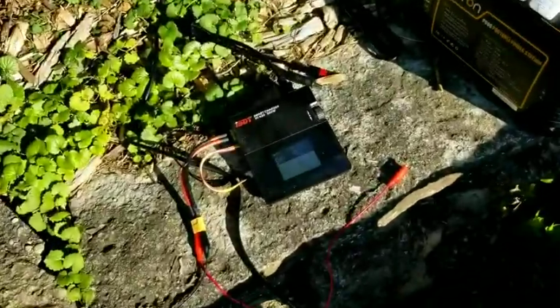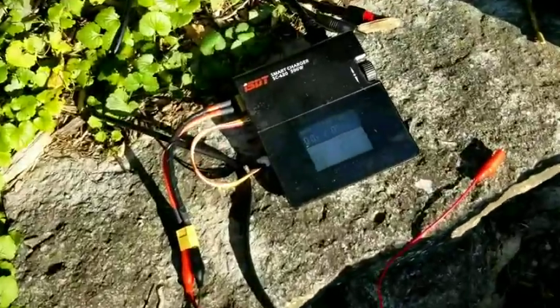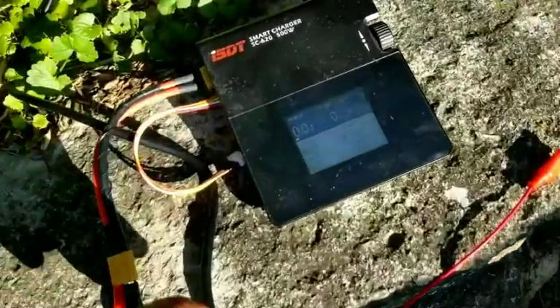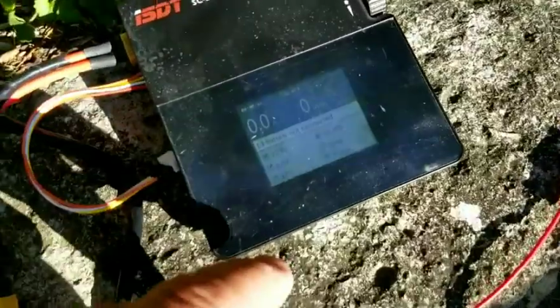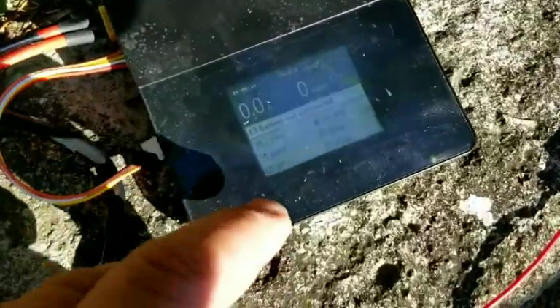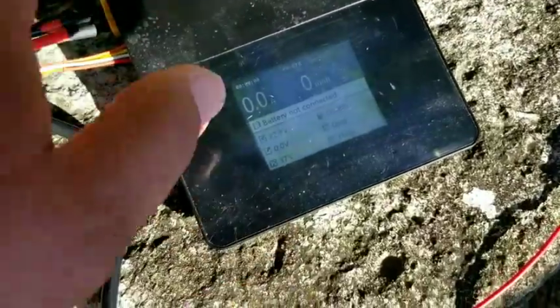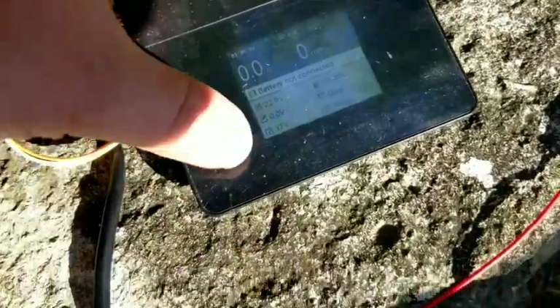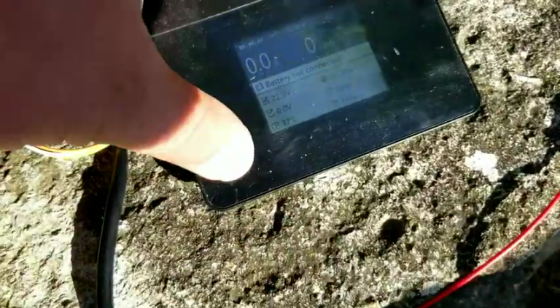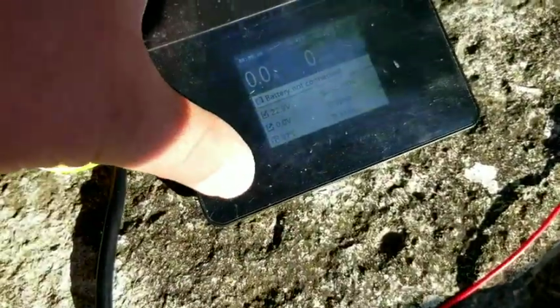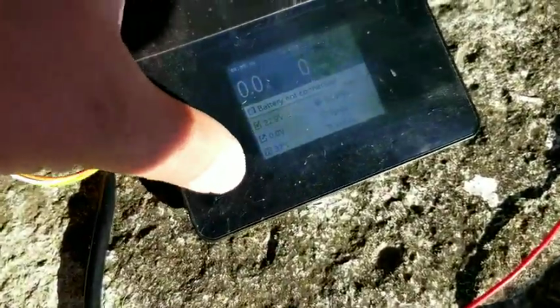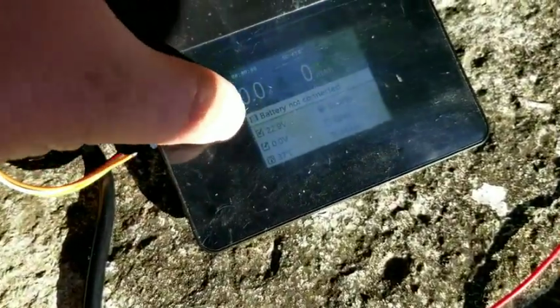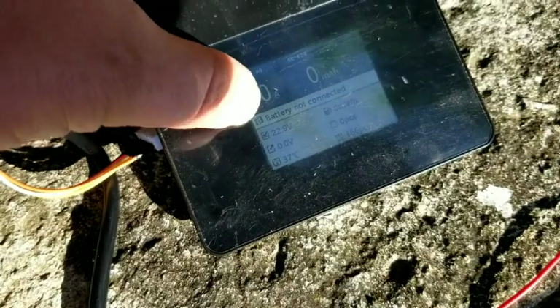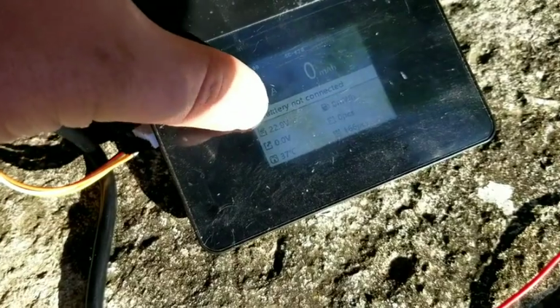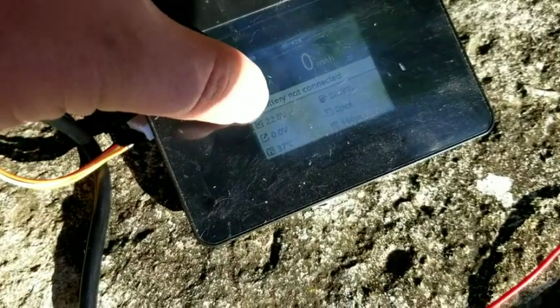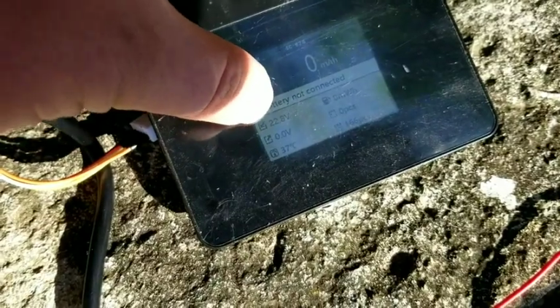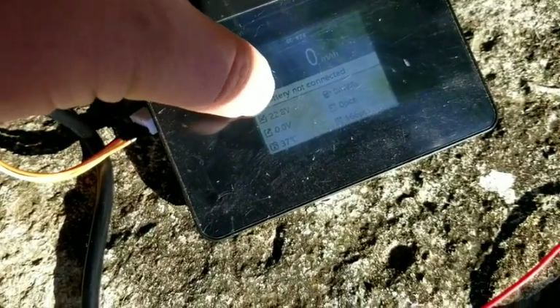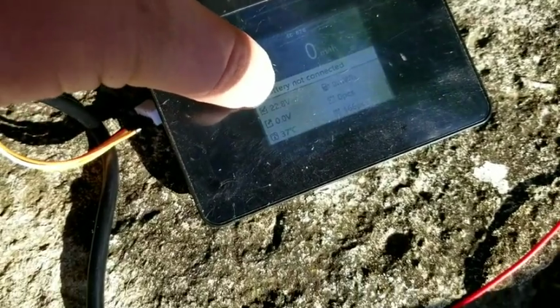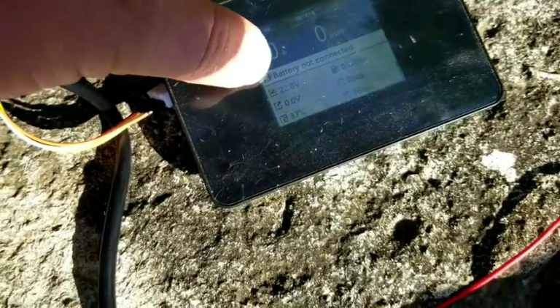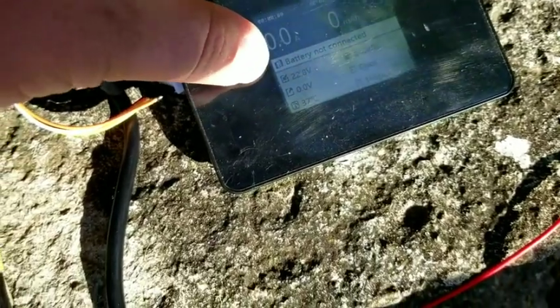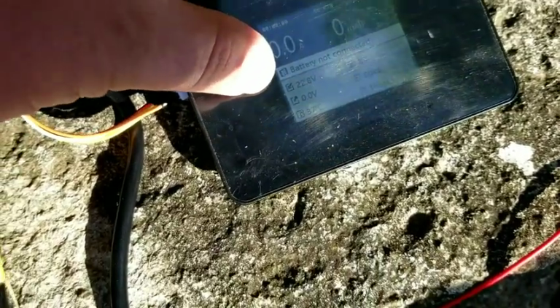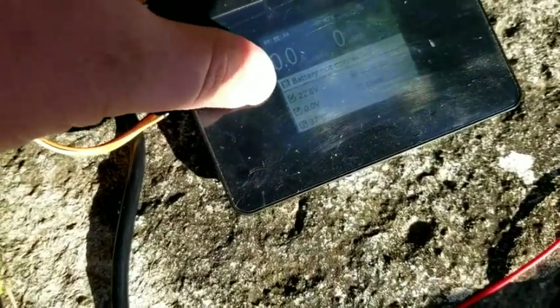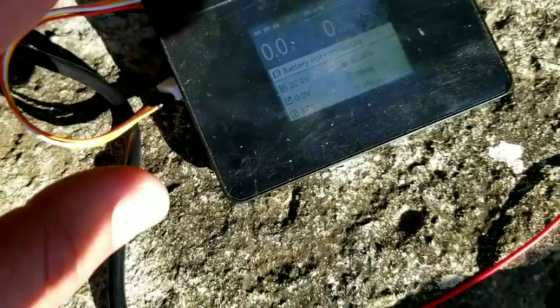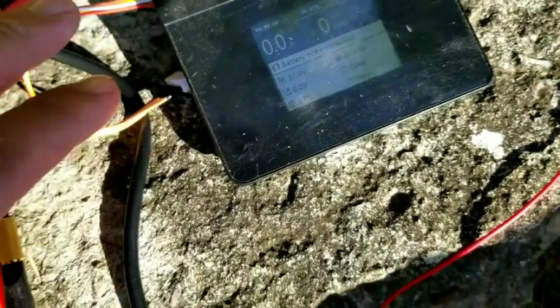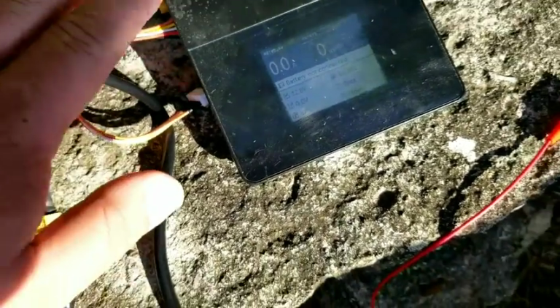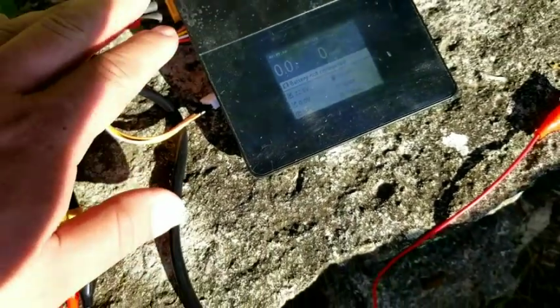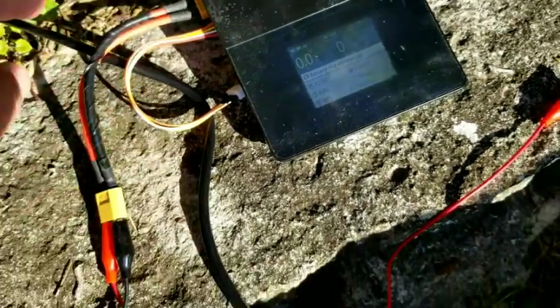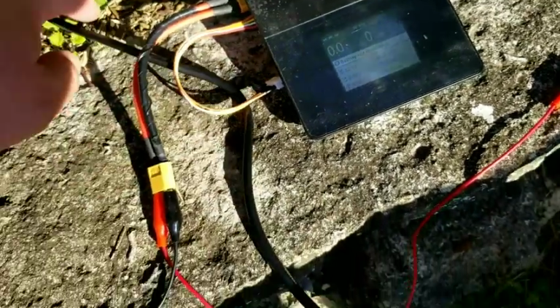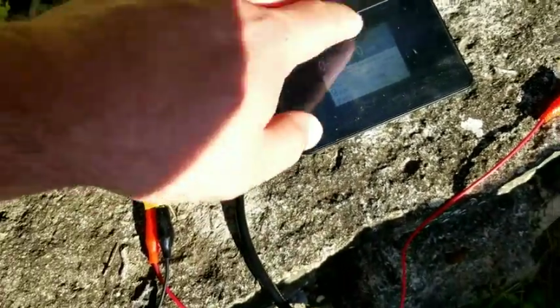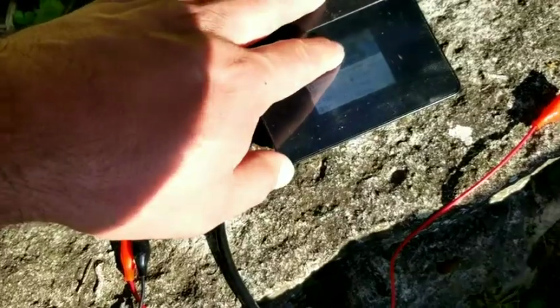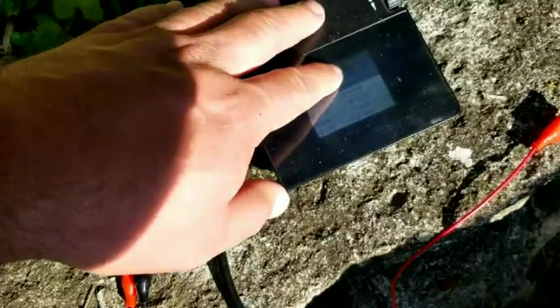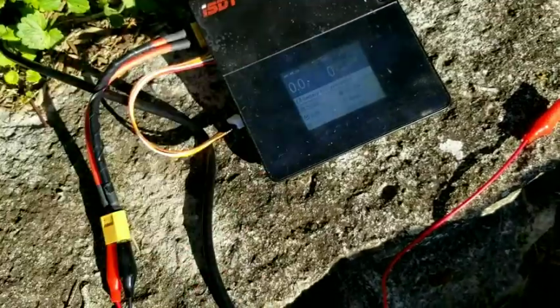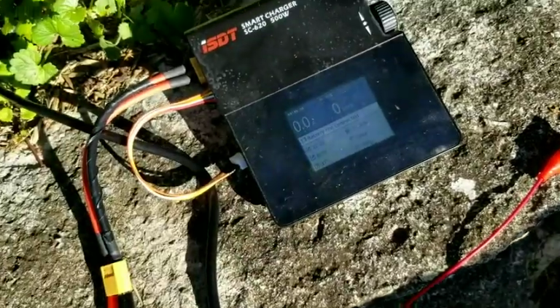I've got this hooked up to a little drone battery charger, and it is outputting right now at 22.8 volts. So that is how much energy is going into the charger here.